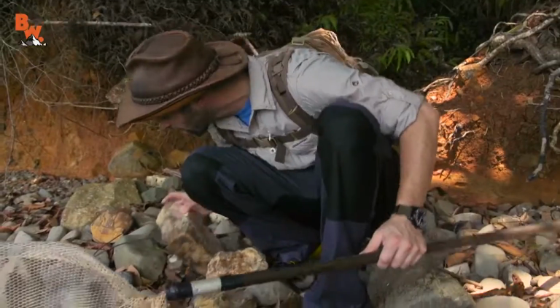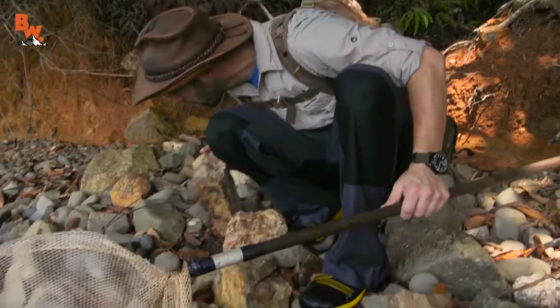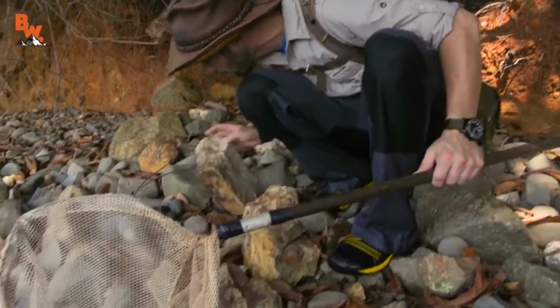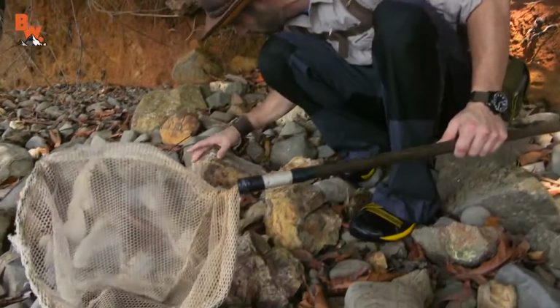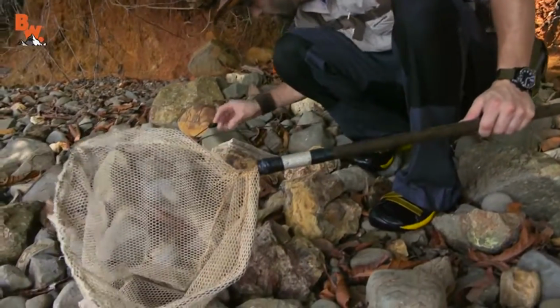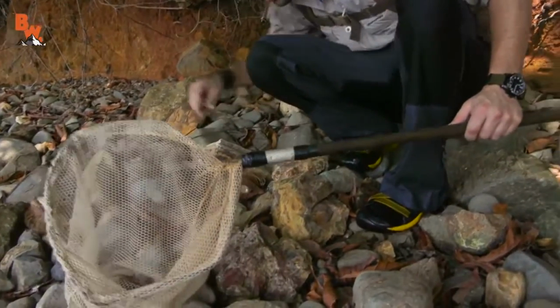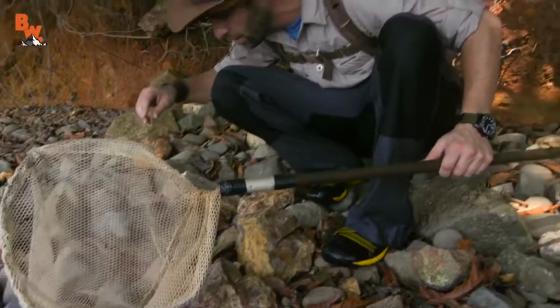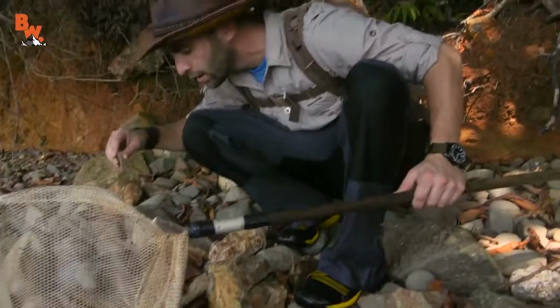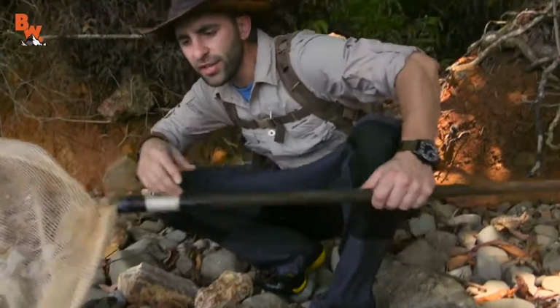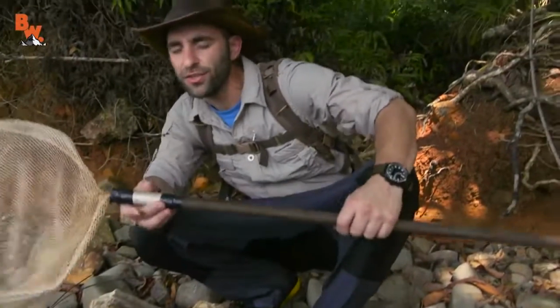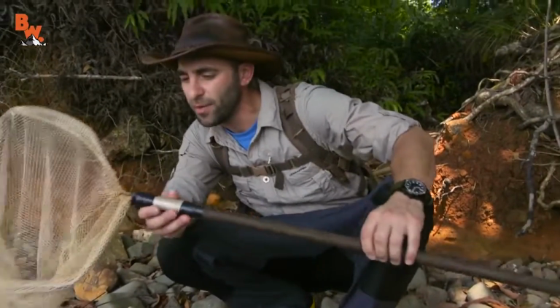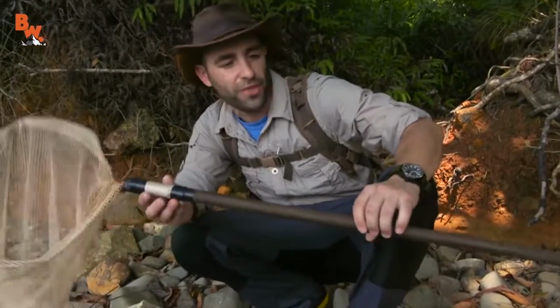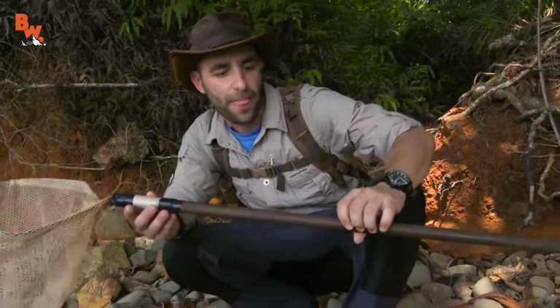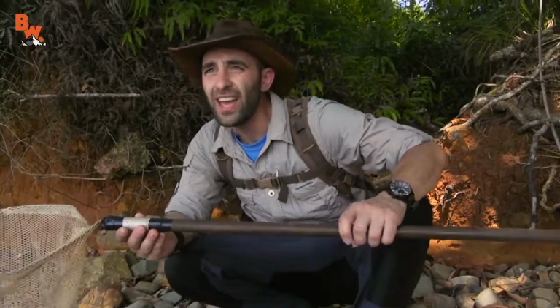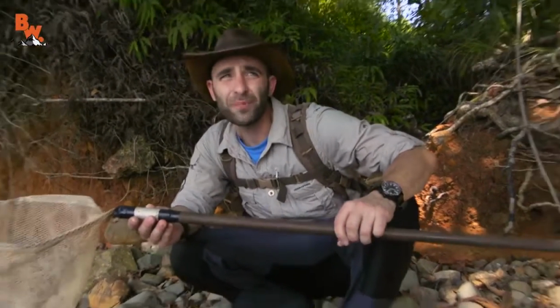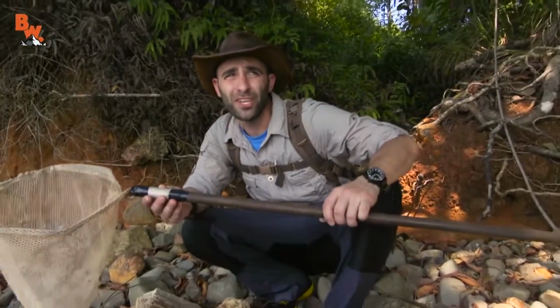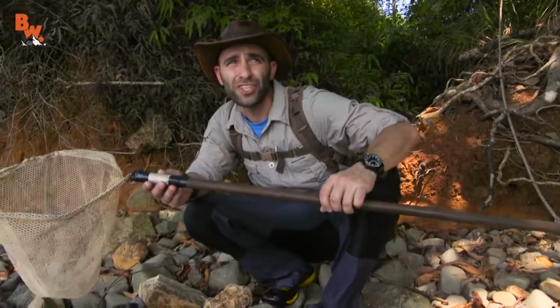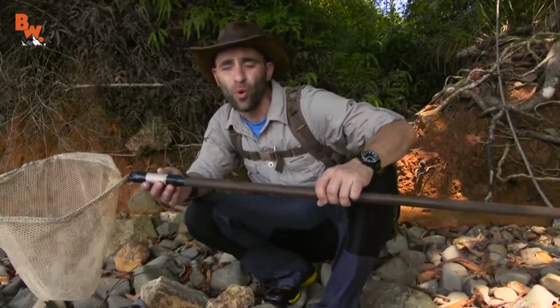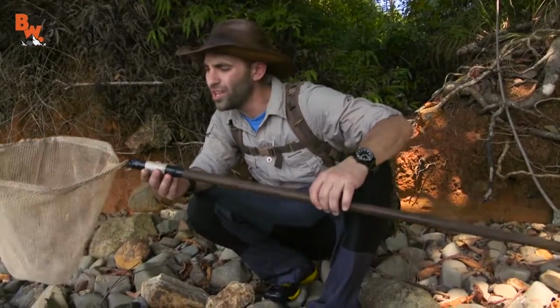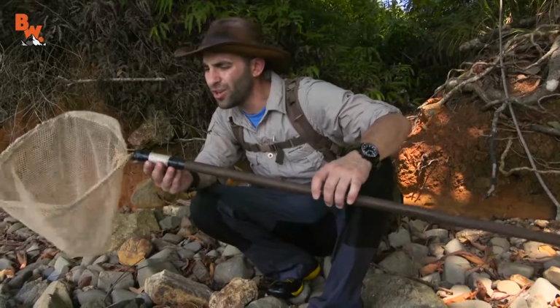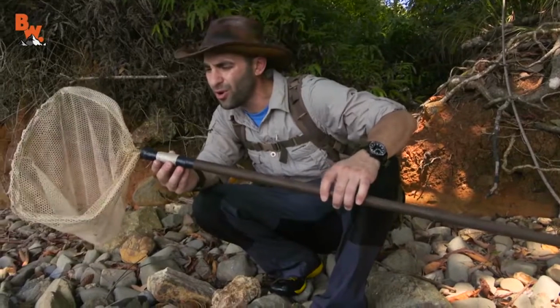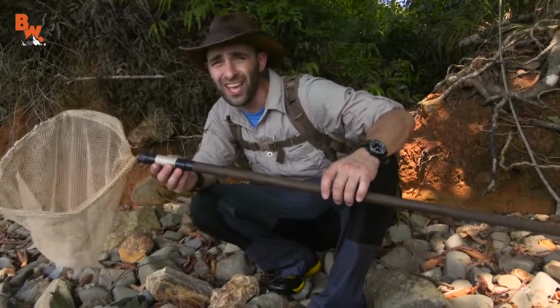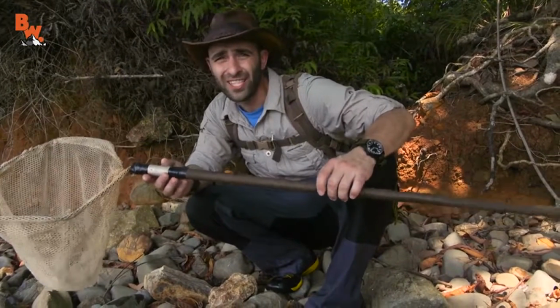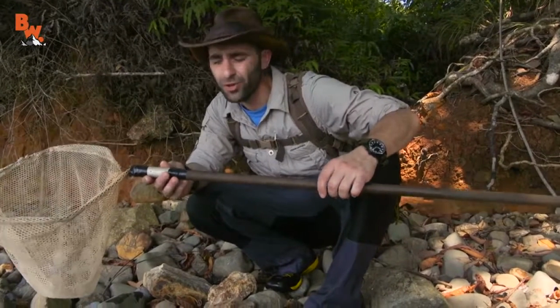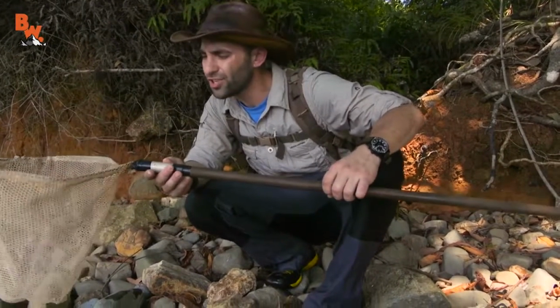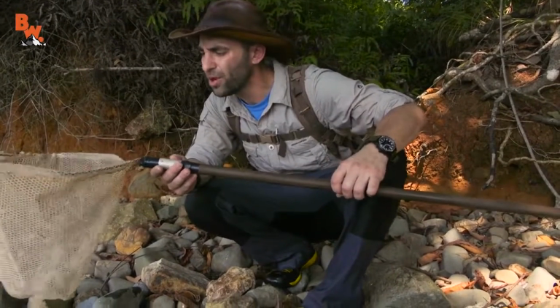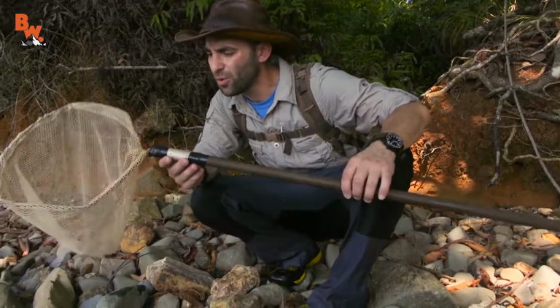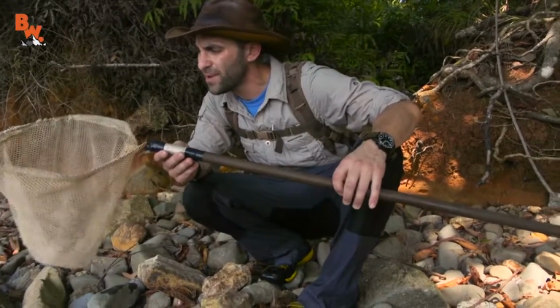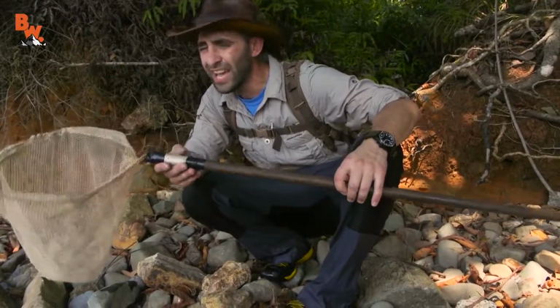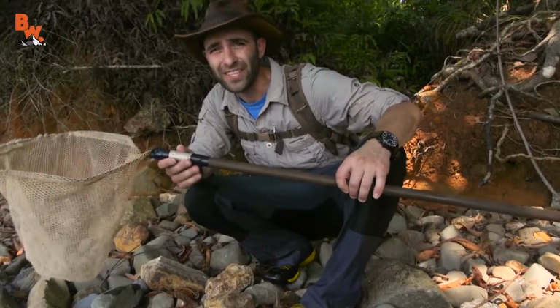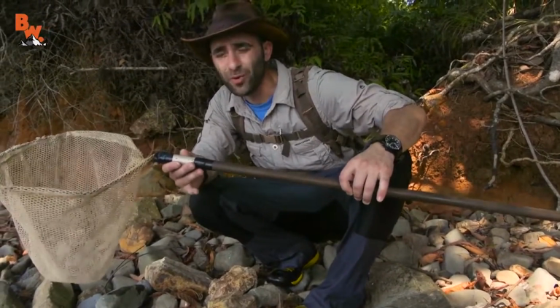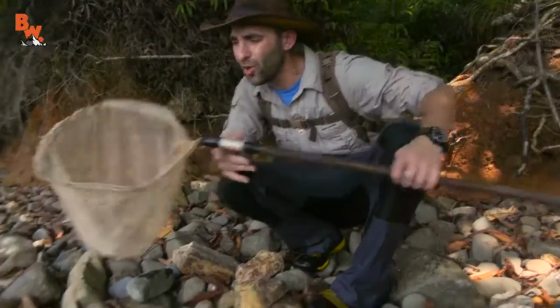Coyote, so you want to tell us what's going on with this net? Yeah, I guess you guys aren't used to seeing me work with a net. That's because in an ocean tide pool, you never know what you're going to come across. And some of these little creatures could be poisonous or venomous.